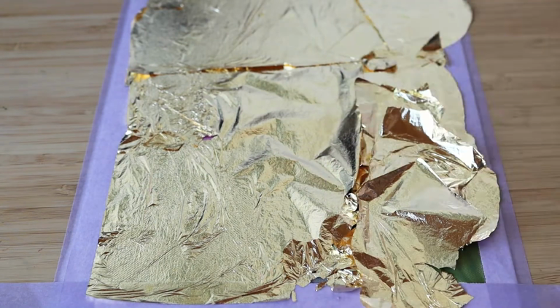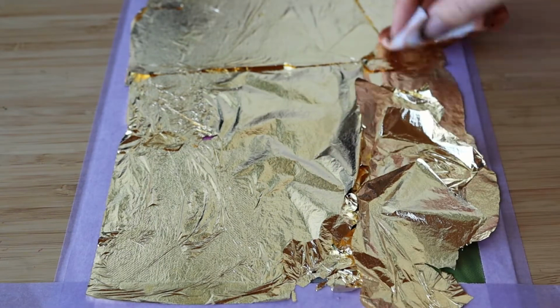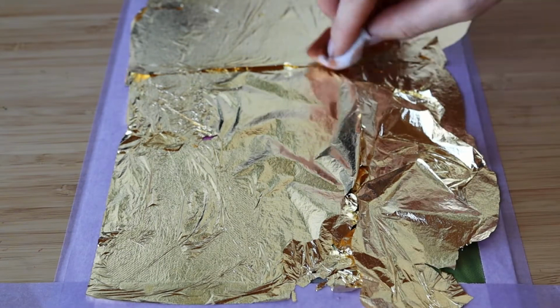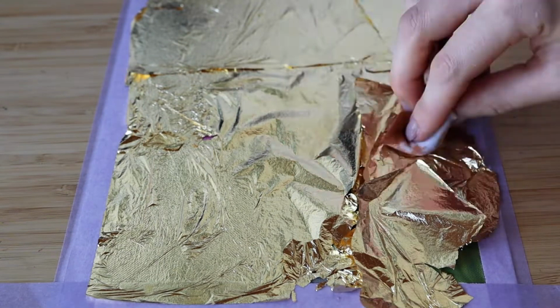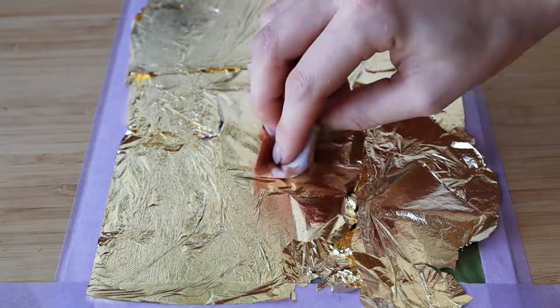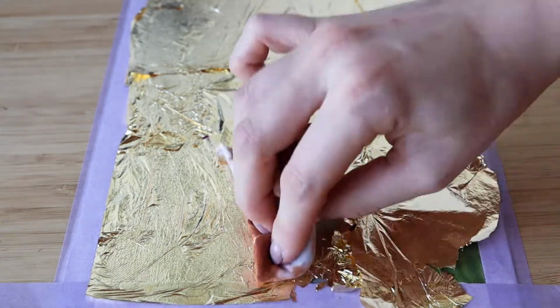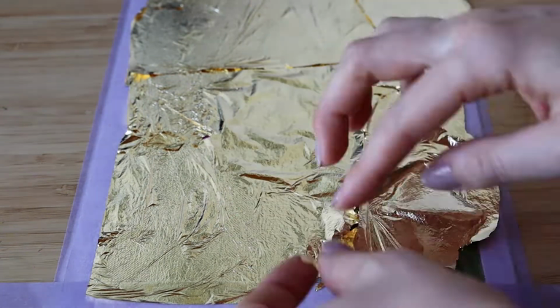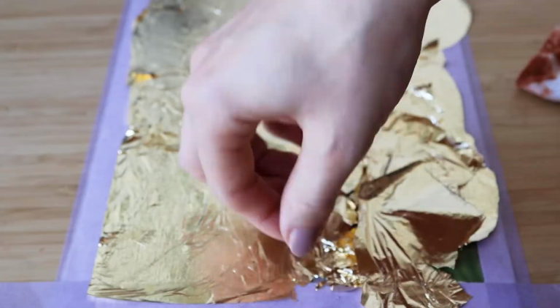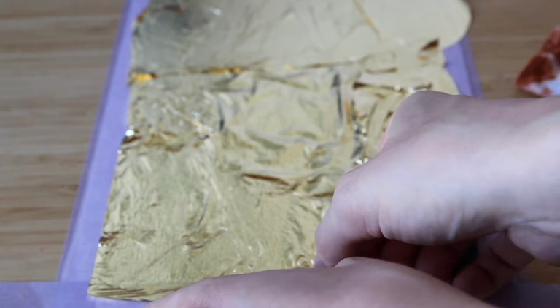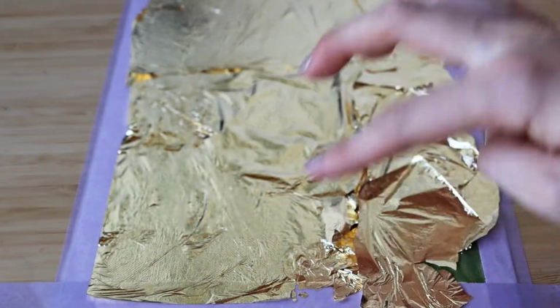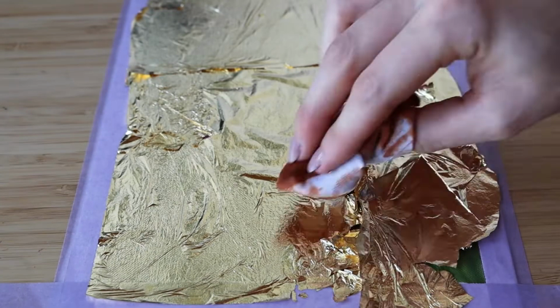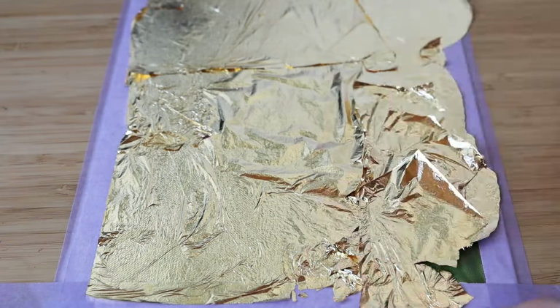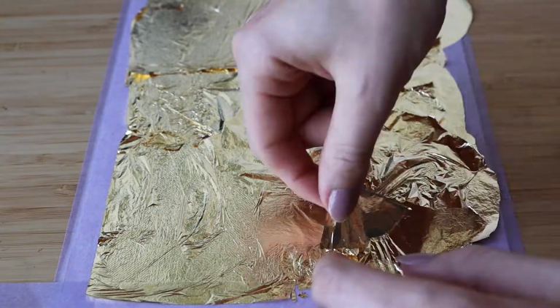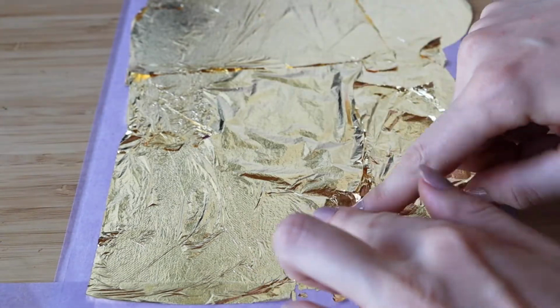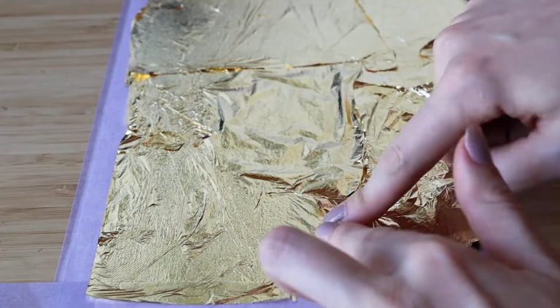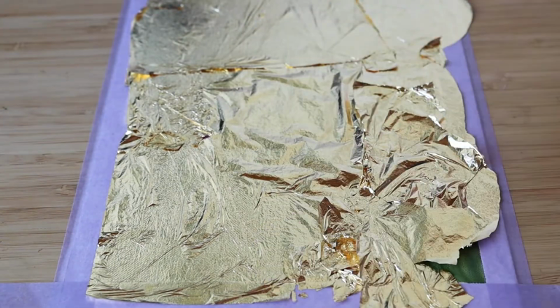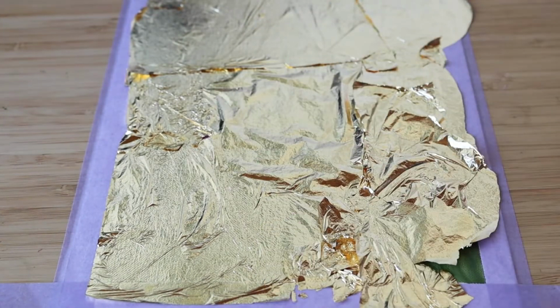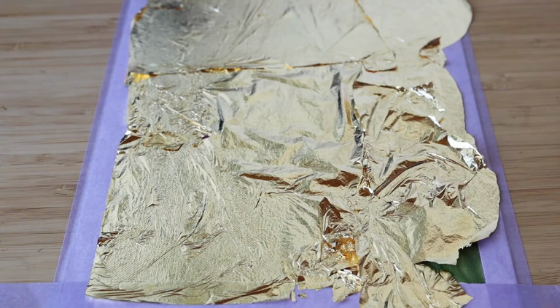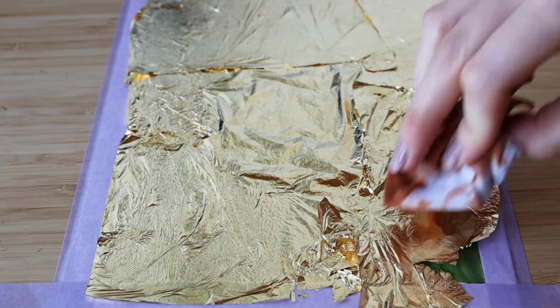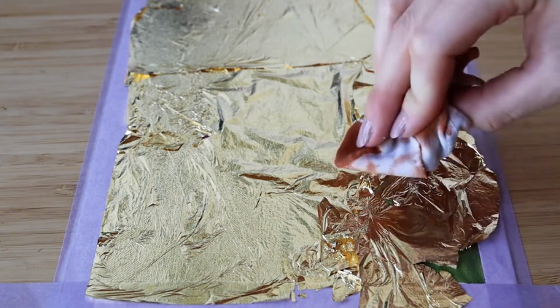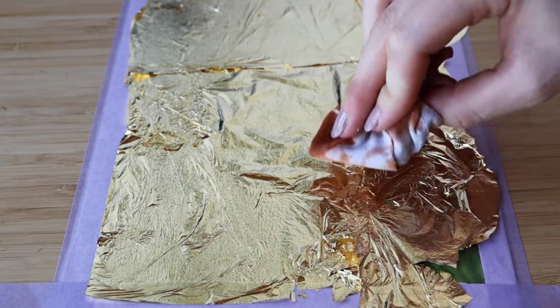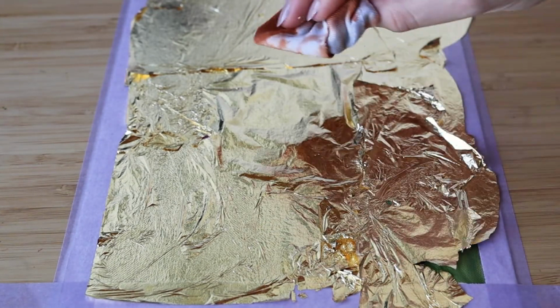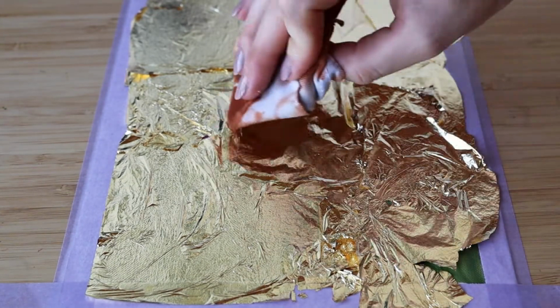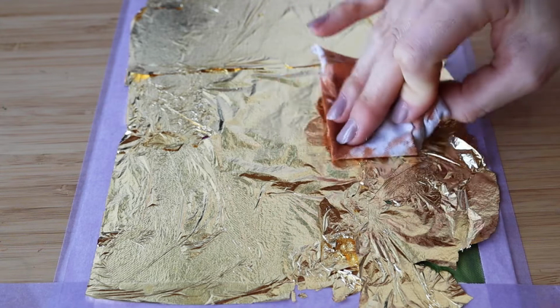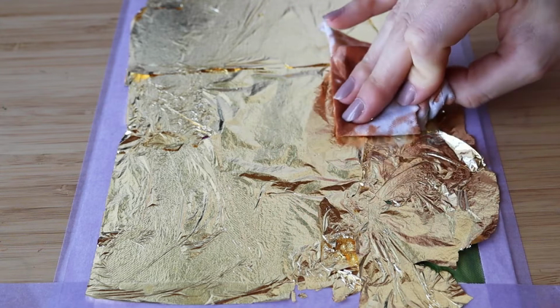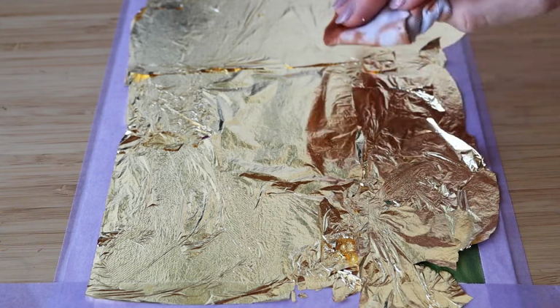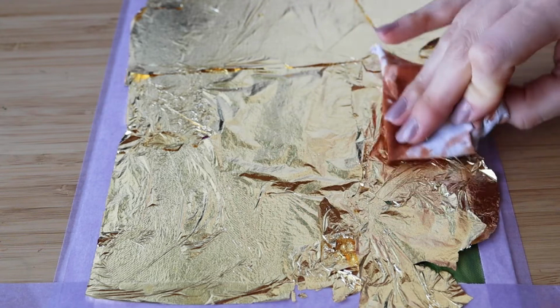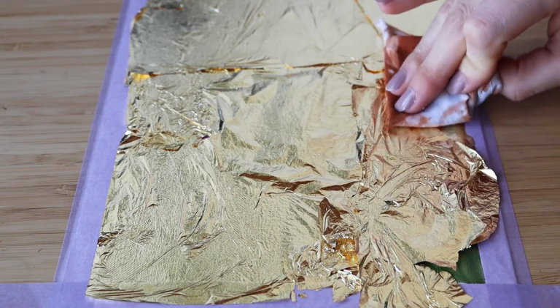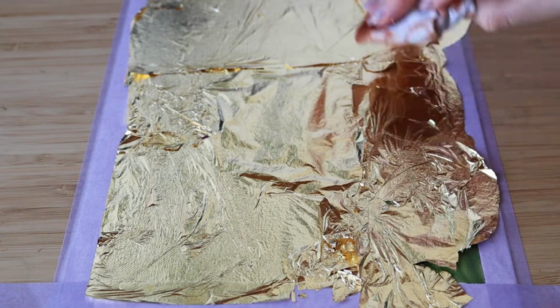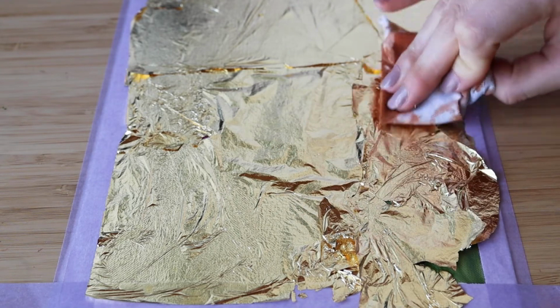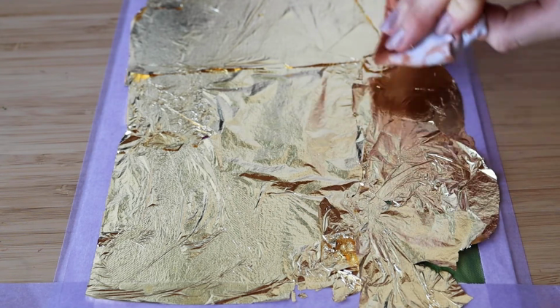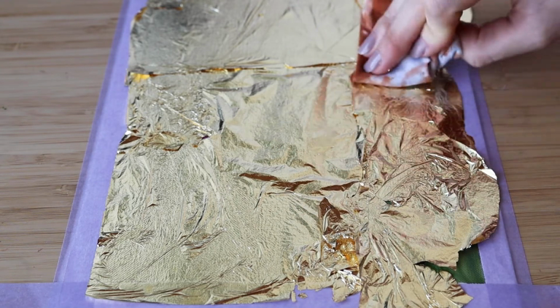If any place is left open, you can easily patch it up. Just make sure that the sheets are overlapping. Then I am using a soft cloth, pressing the gold leaf on my surface without any pressure.